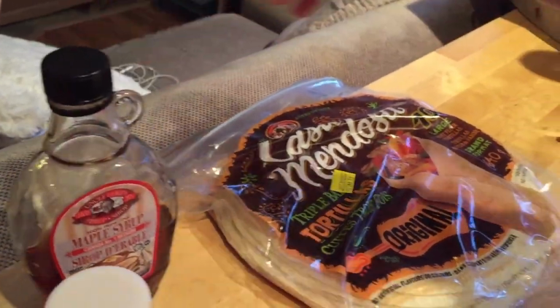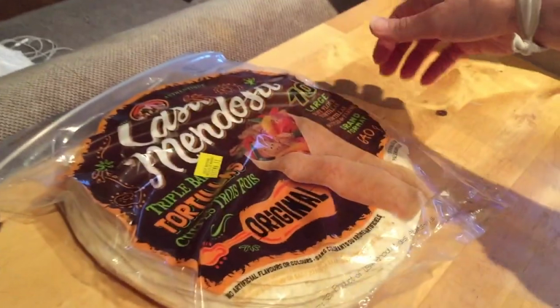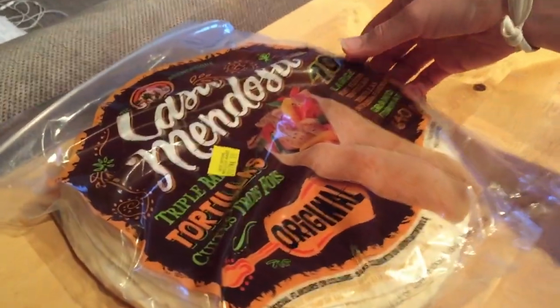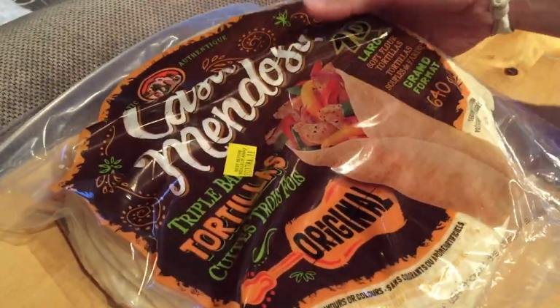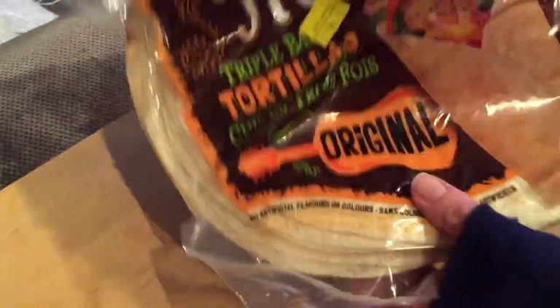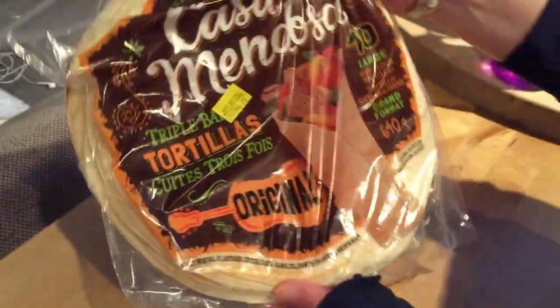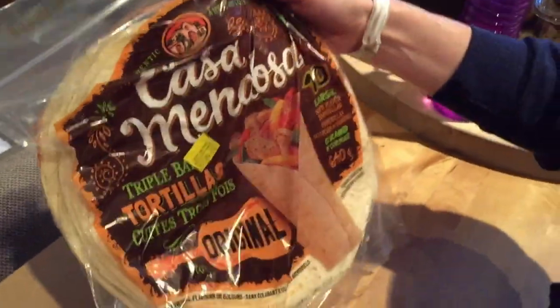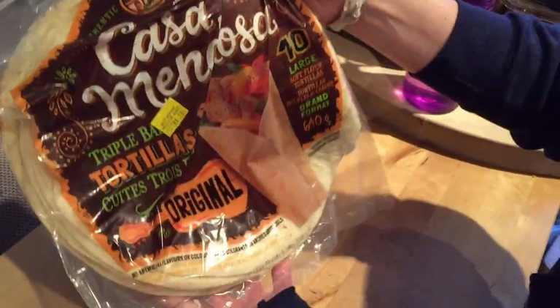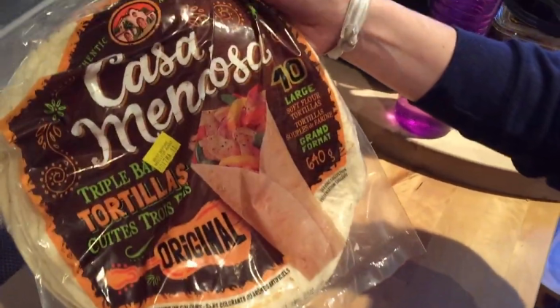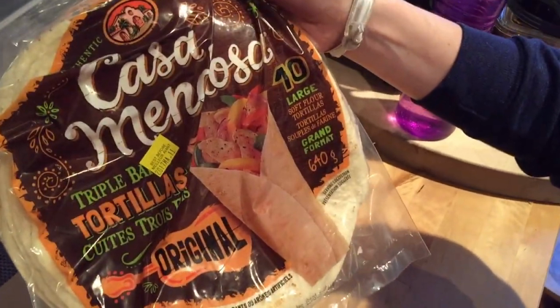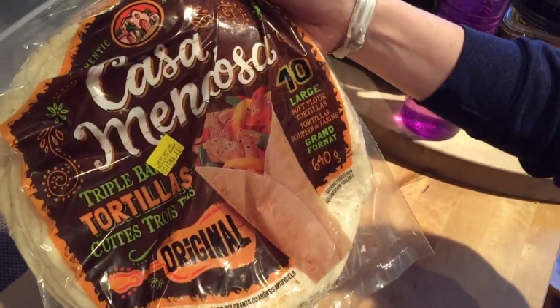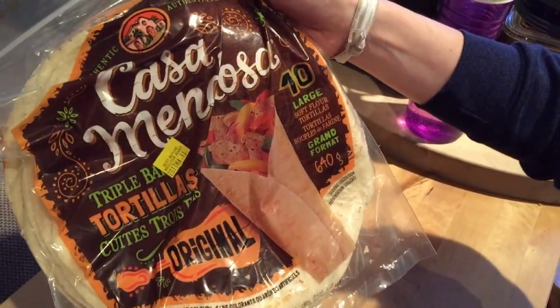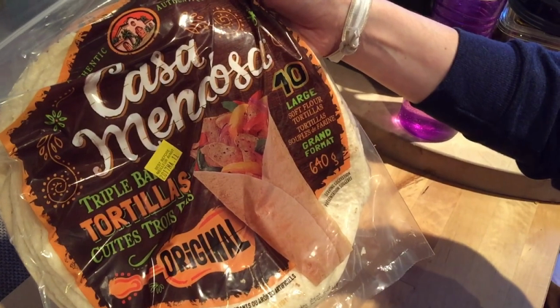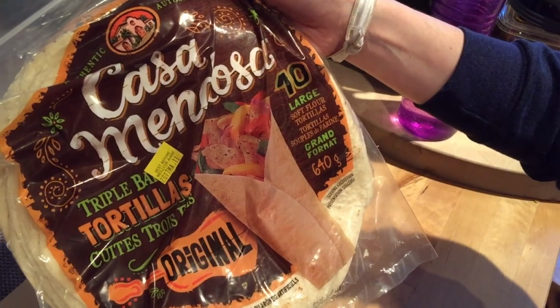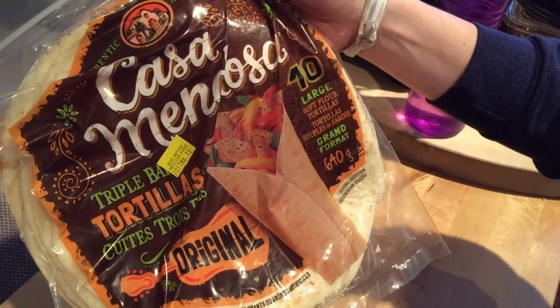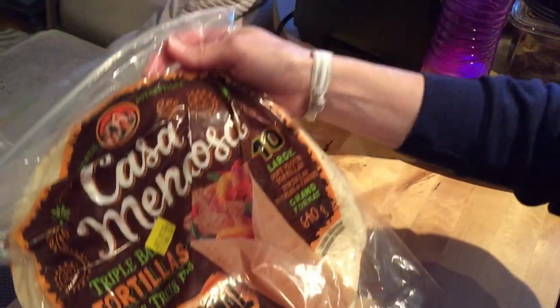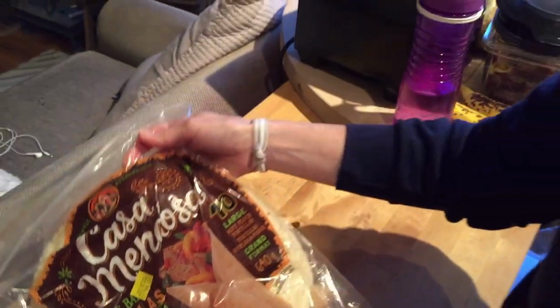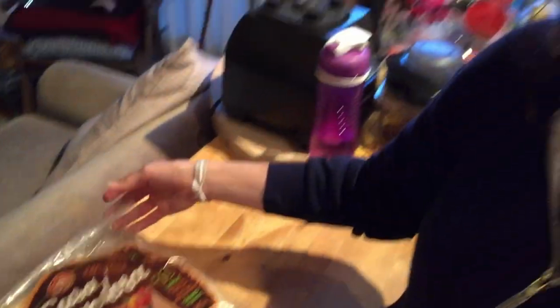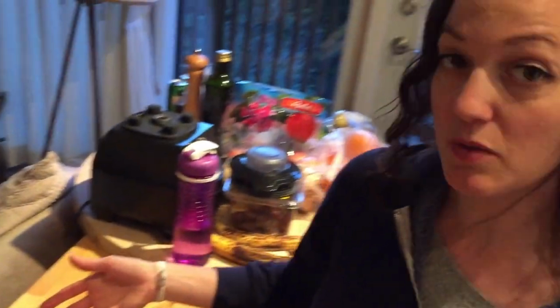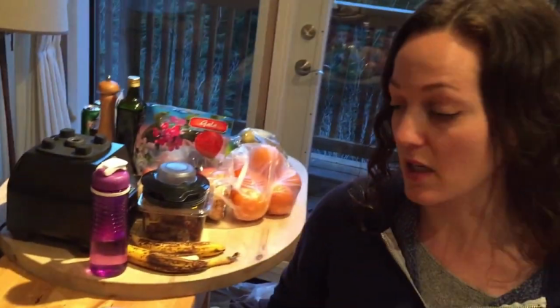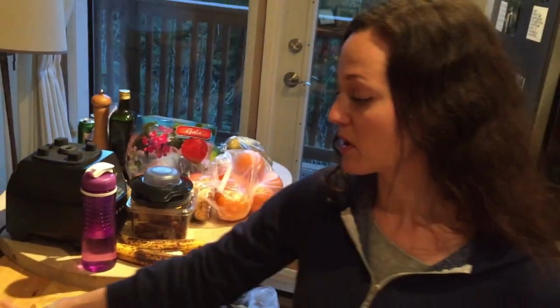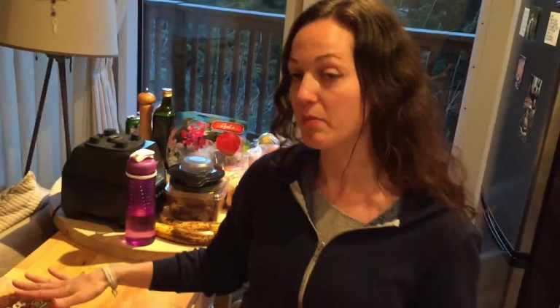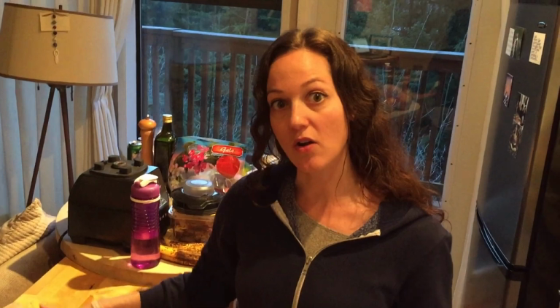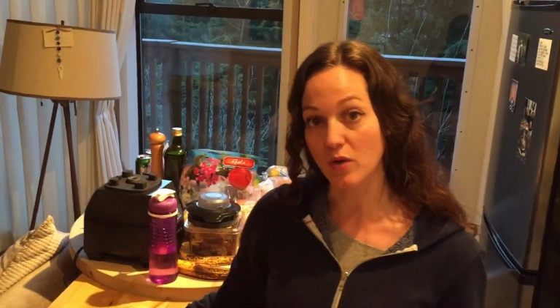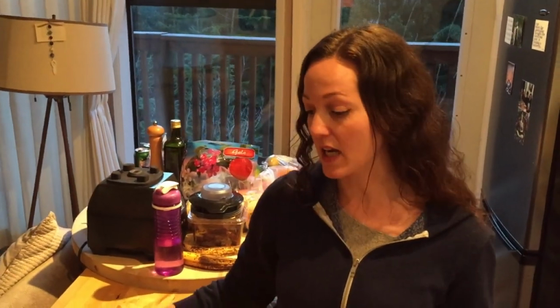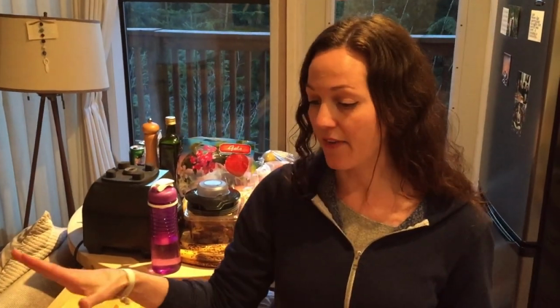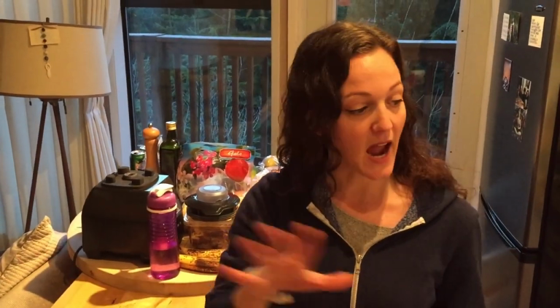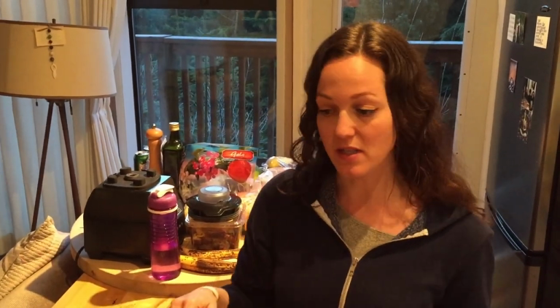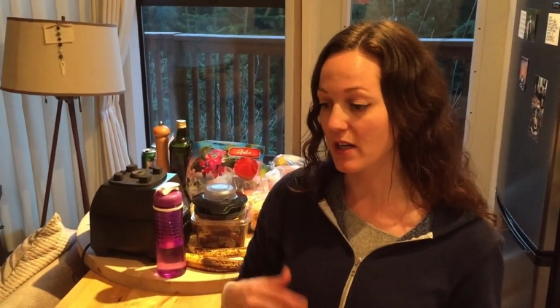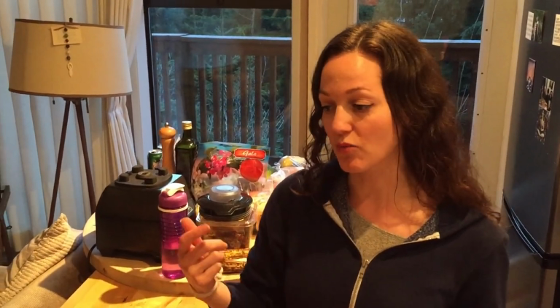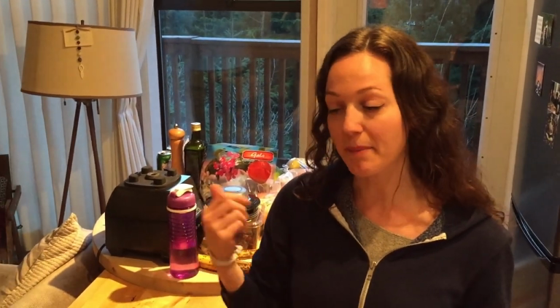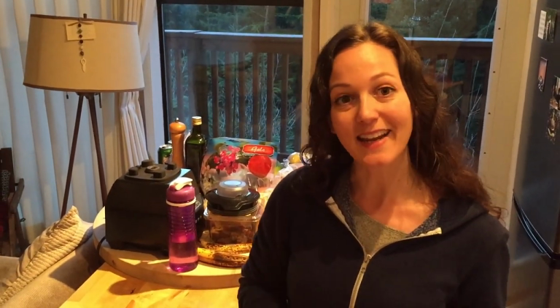And finally we have the tortilla shells here — some good-looking large tortilla shells. Basically what we're gonna do is put the refried beans on the tortilla and then stack the rest of the ingredients, roll it up, and eat it.